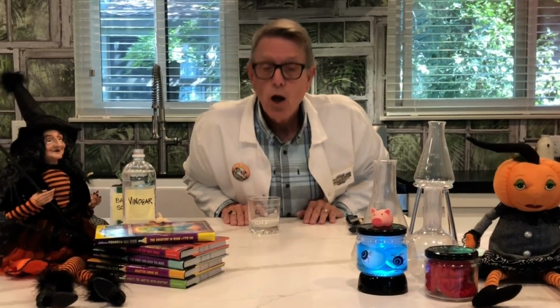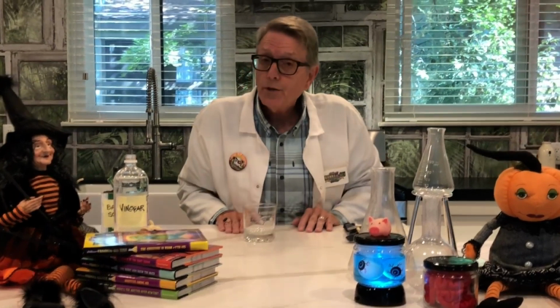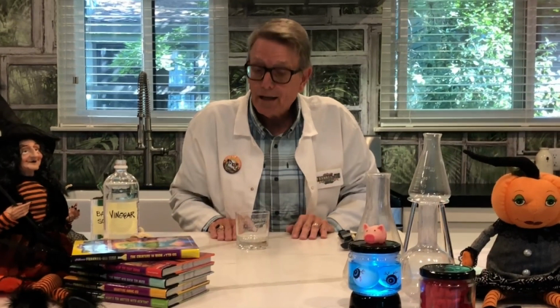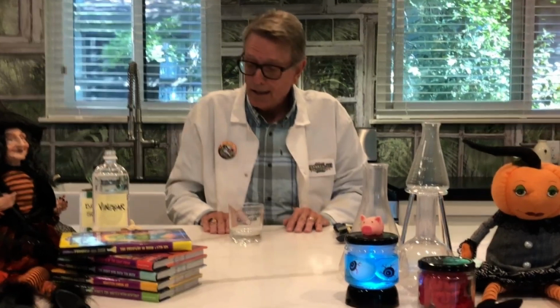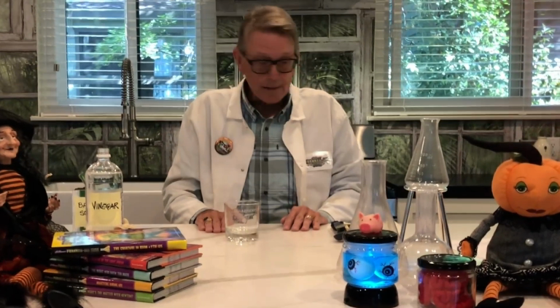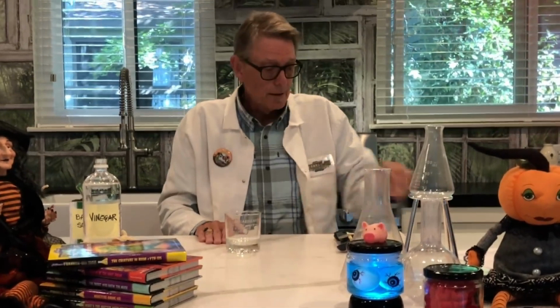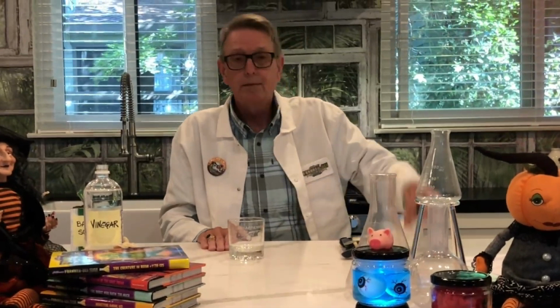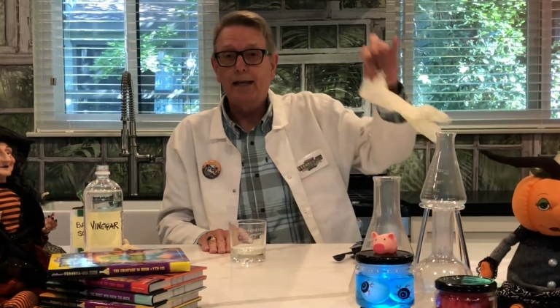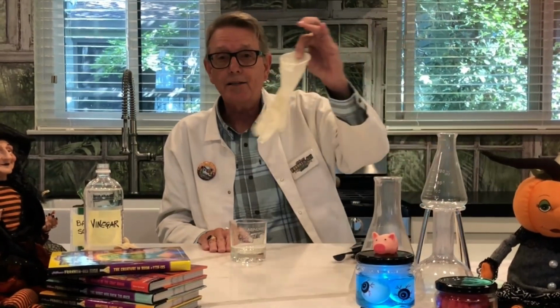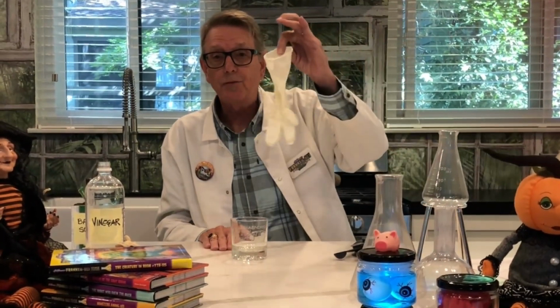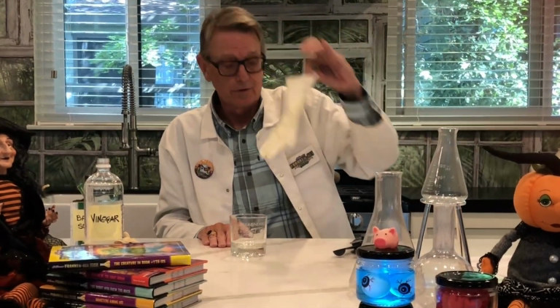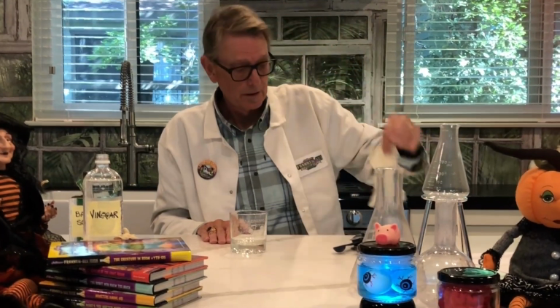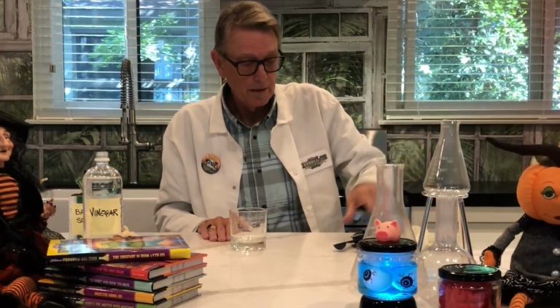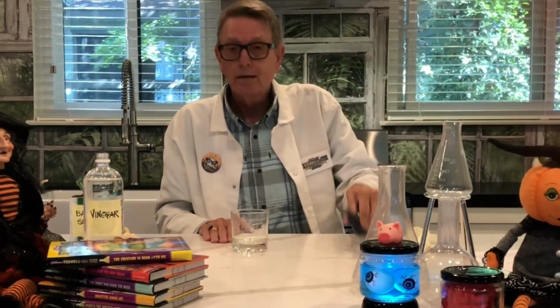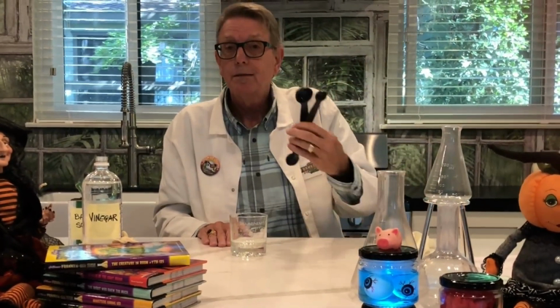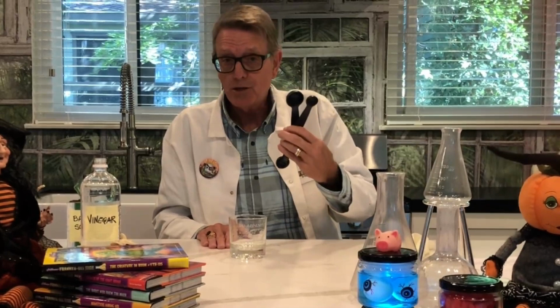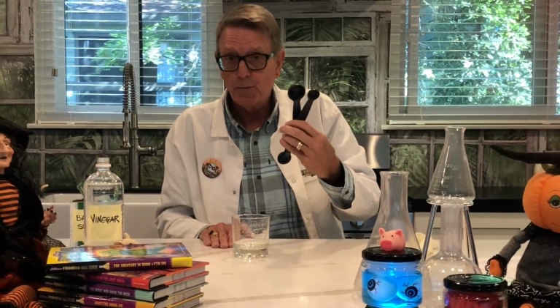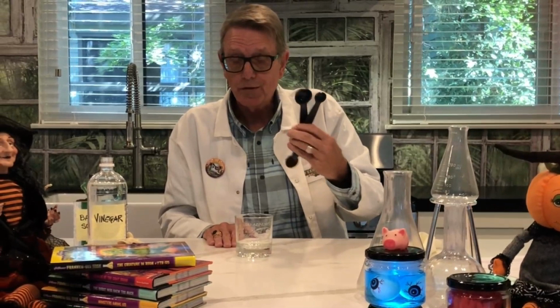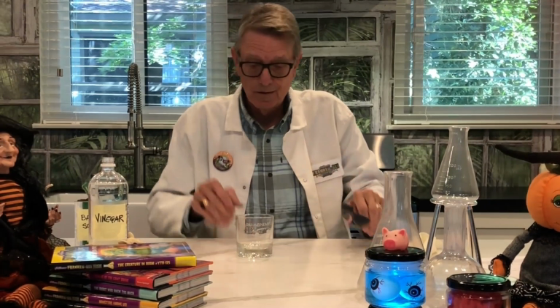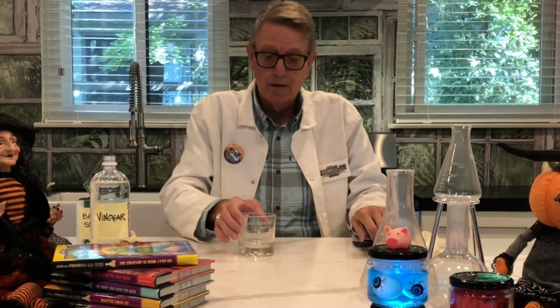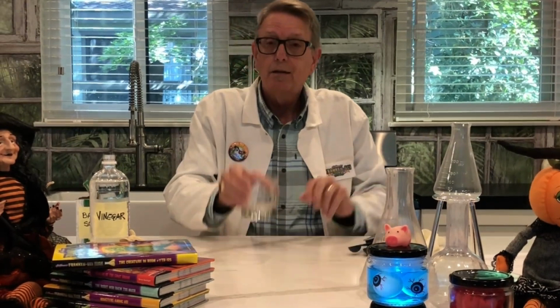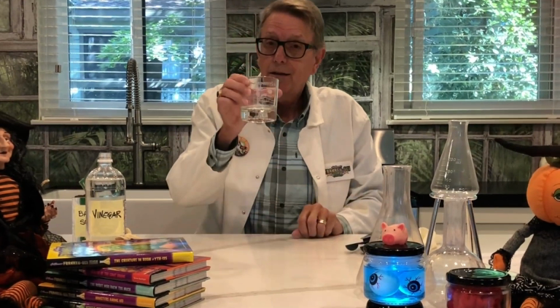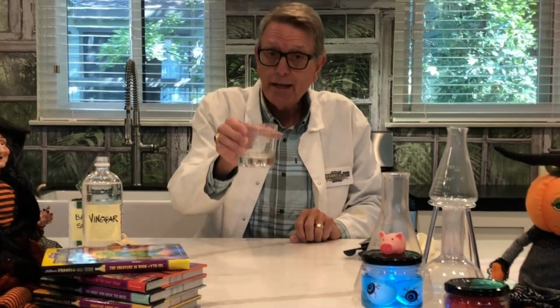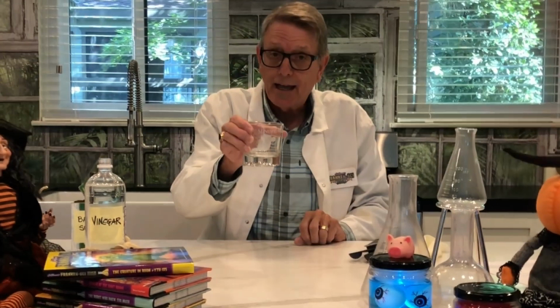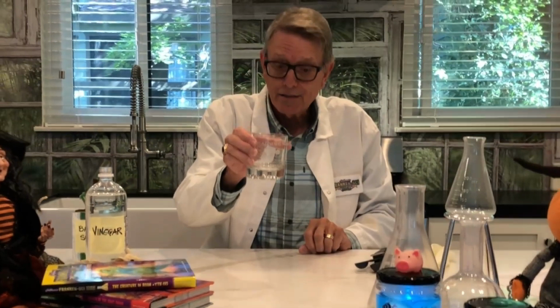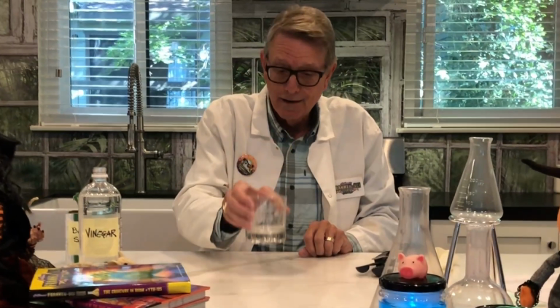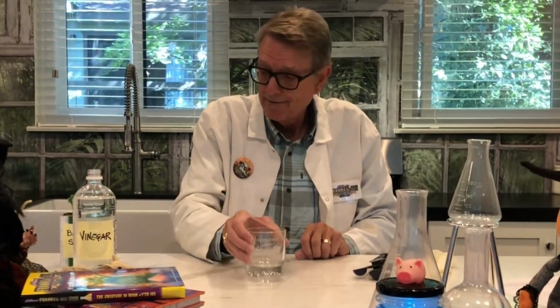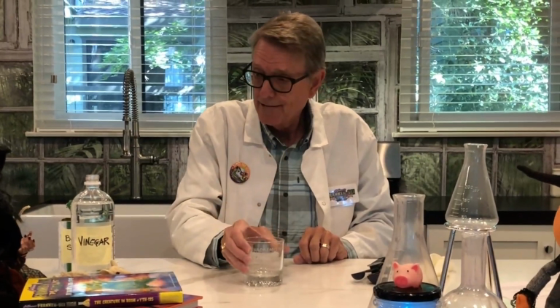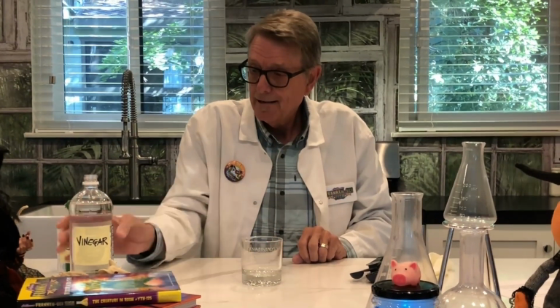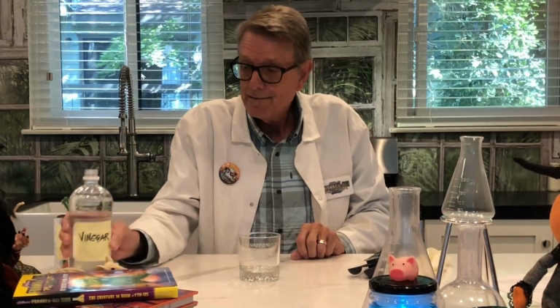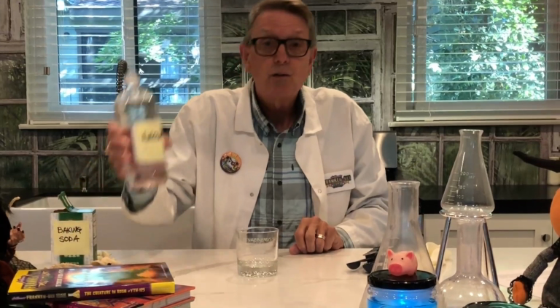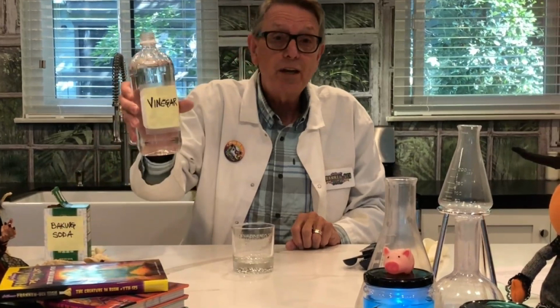I call it the ghost hand because it's Halloween. What you need is a latex glove, measuring spoons, a drinking glass, and vinegar.